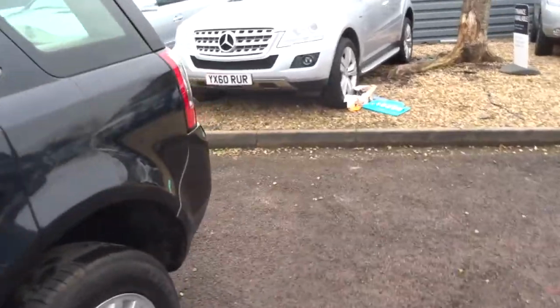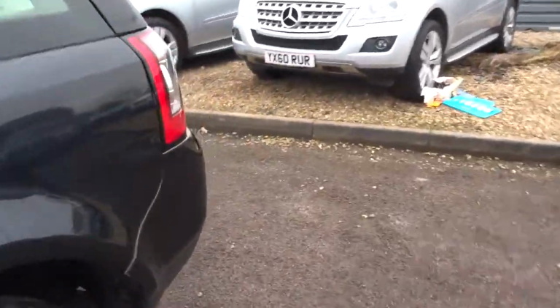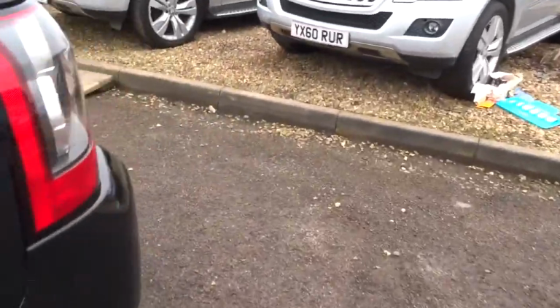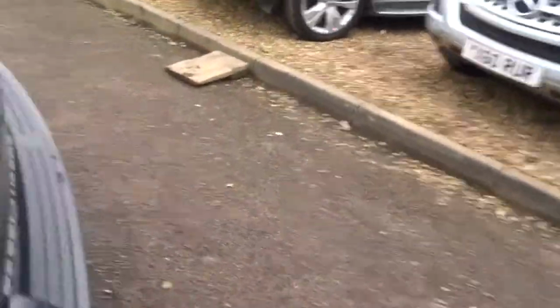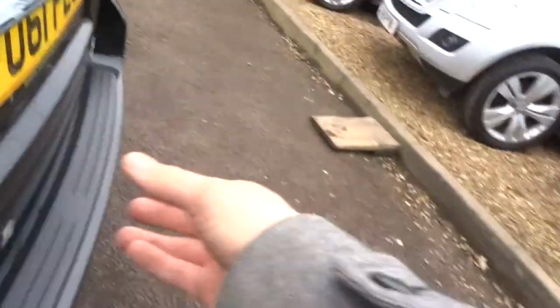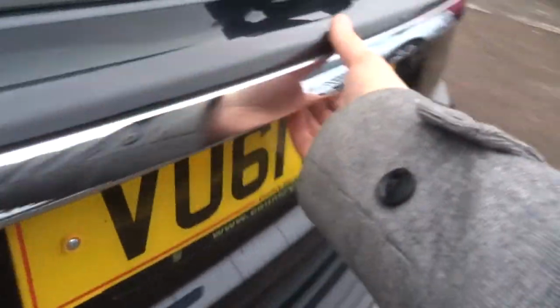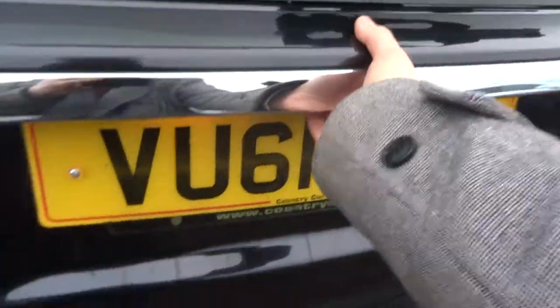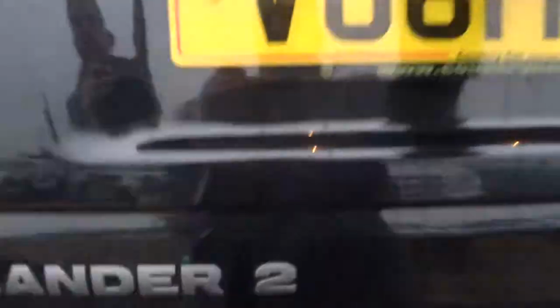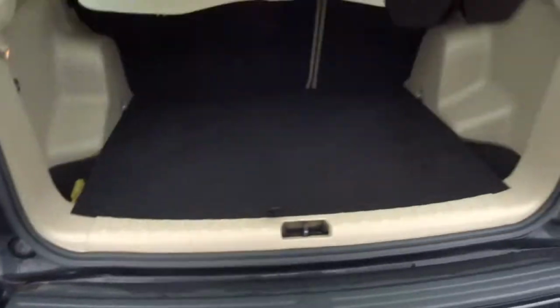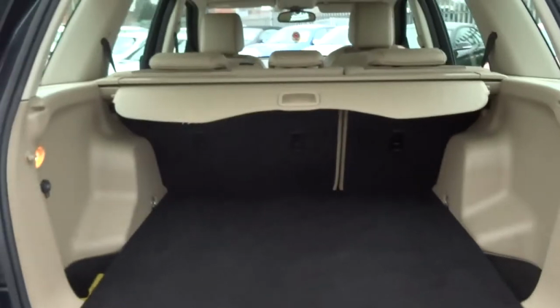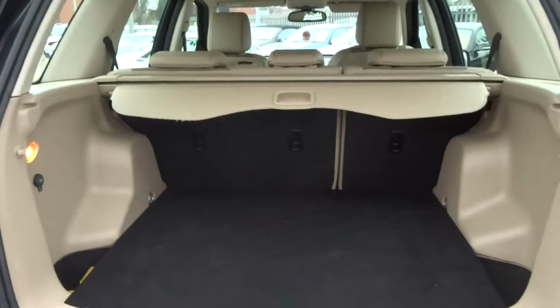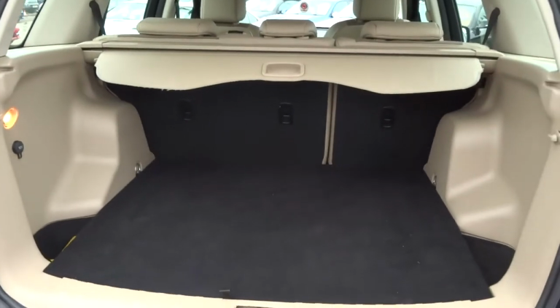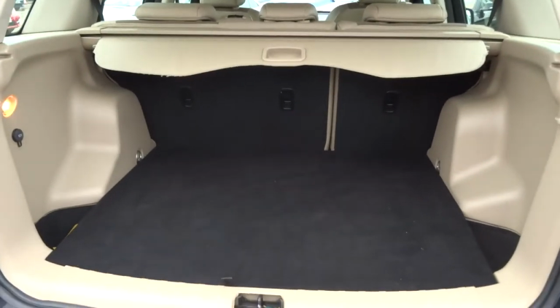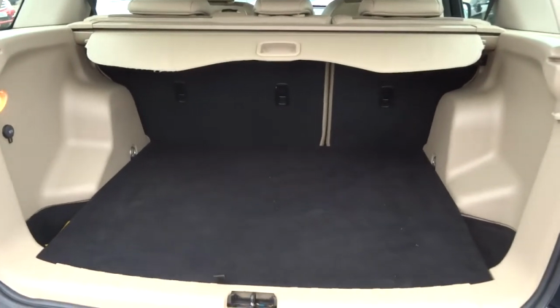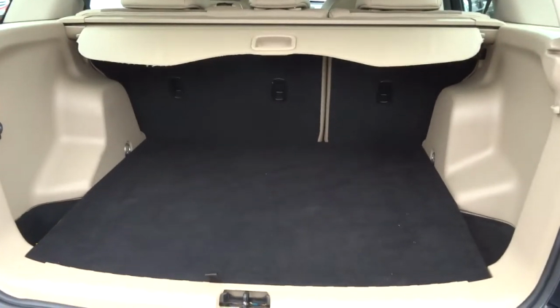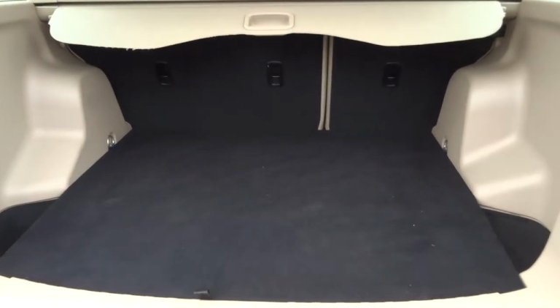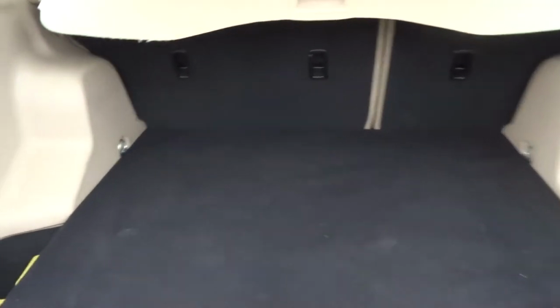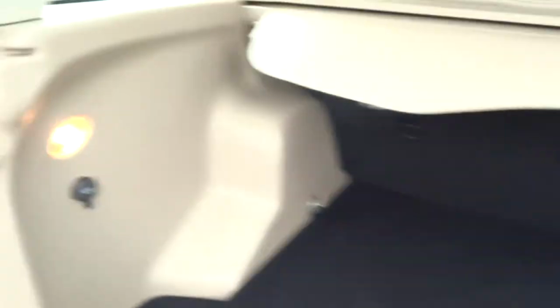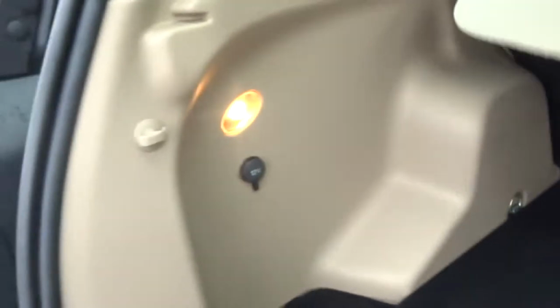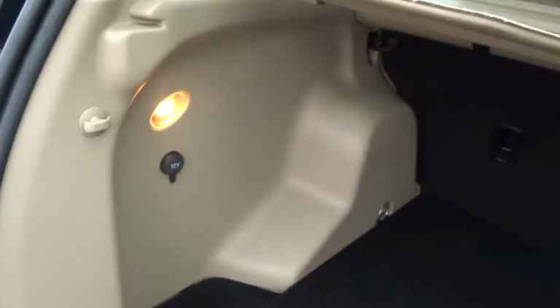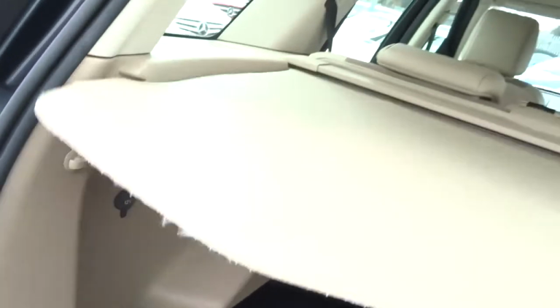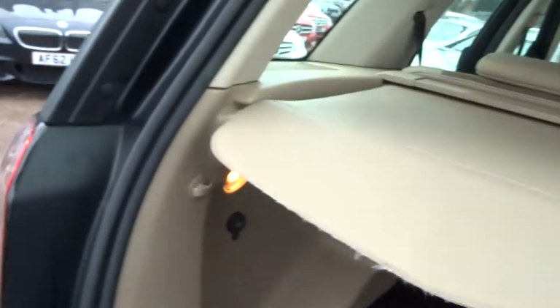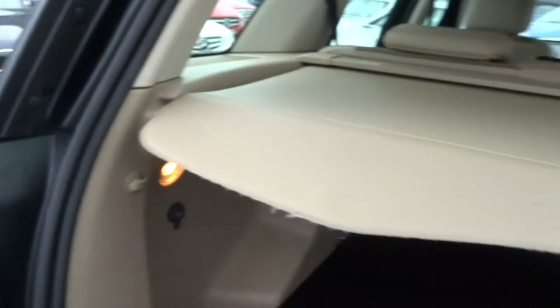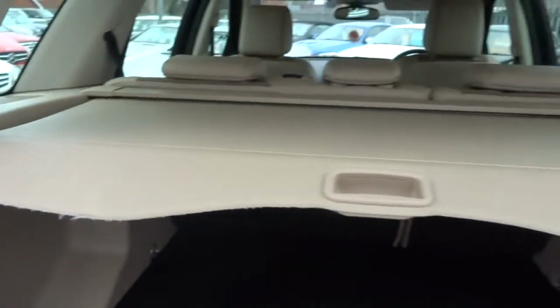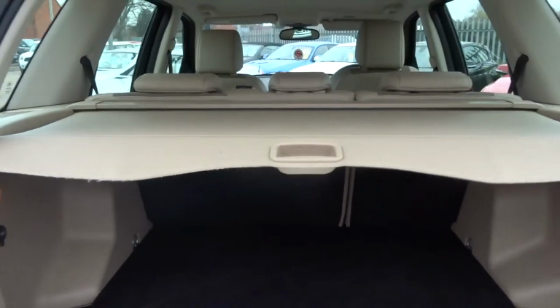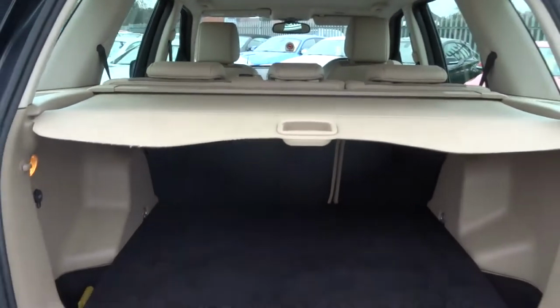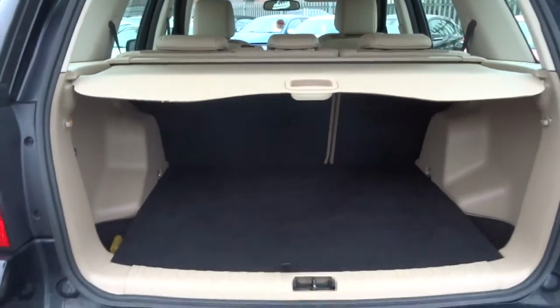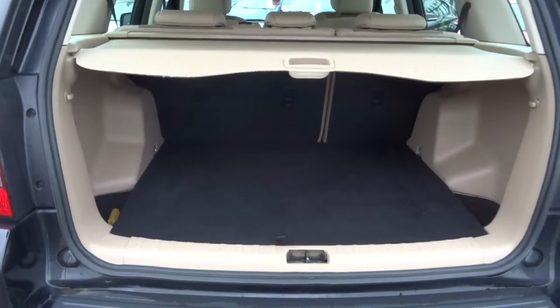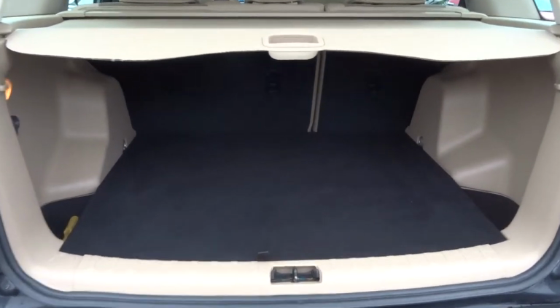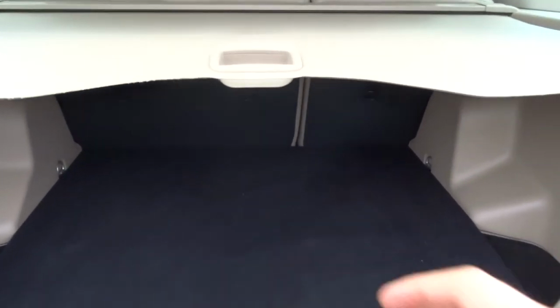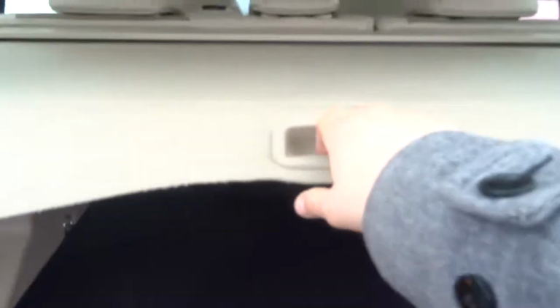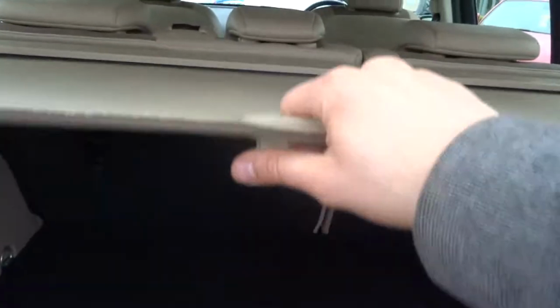Plenty of space inside the boot. We've also got a rear load cover. And on top of that, those rear seats also fold forward giving you even more space if needed.